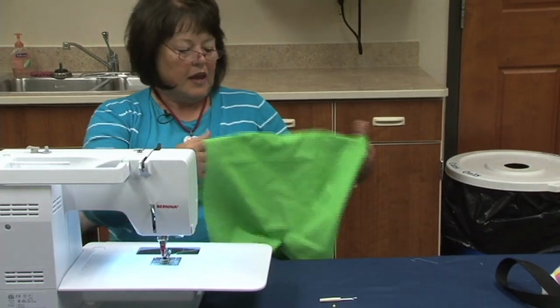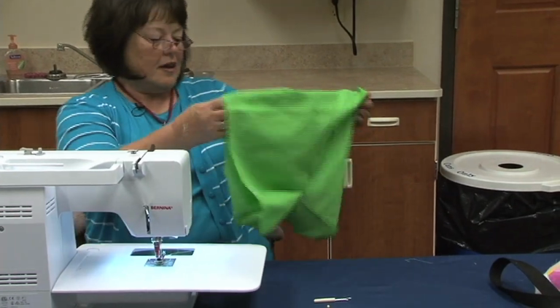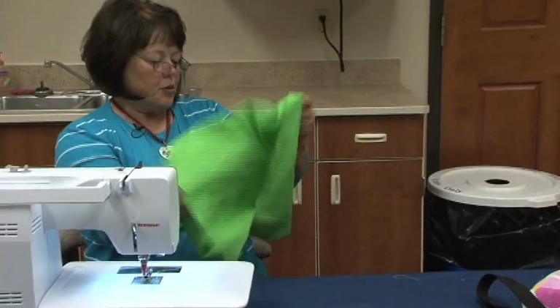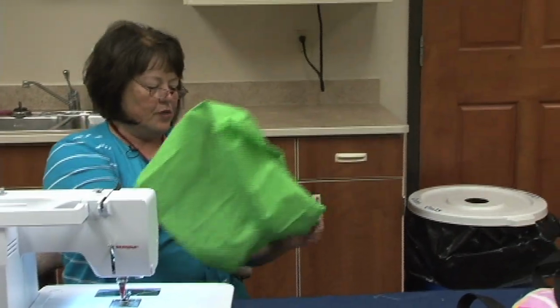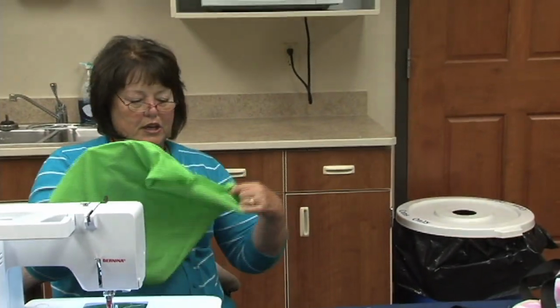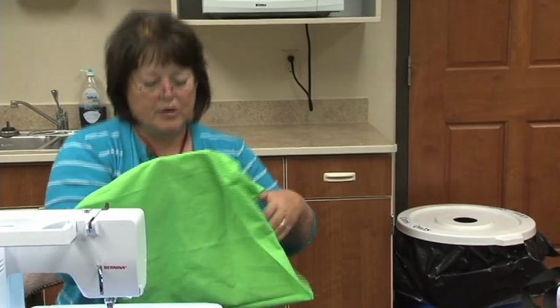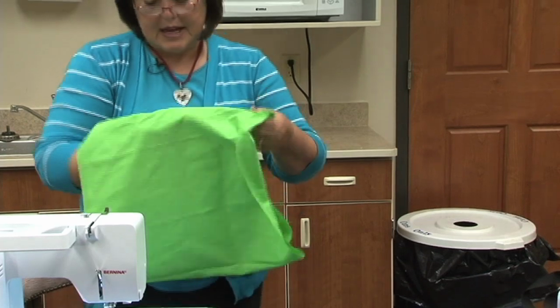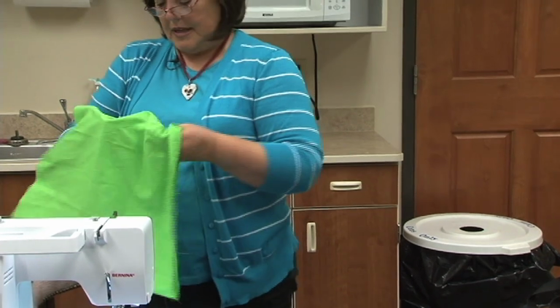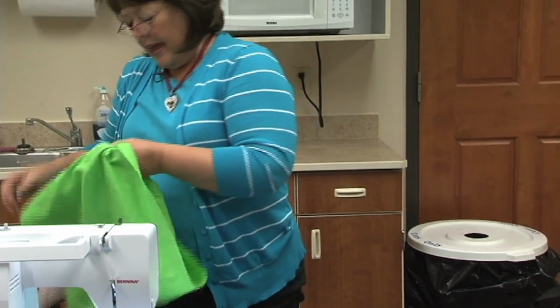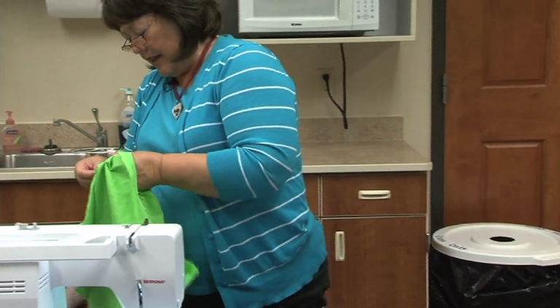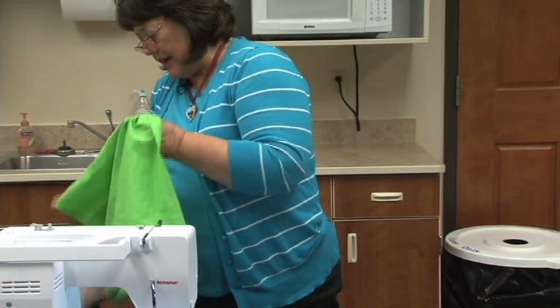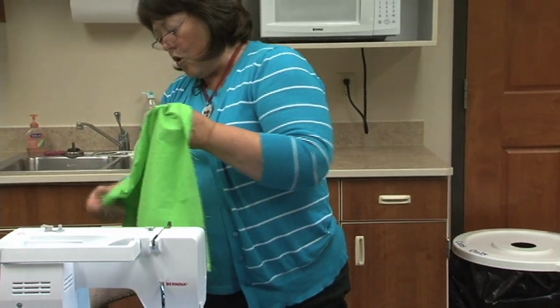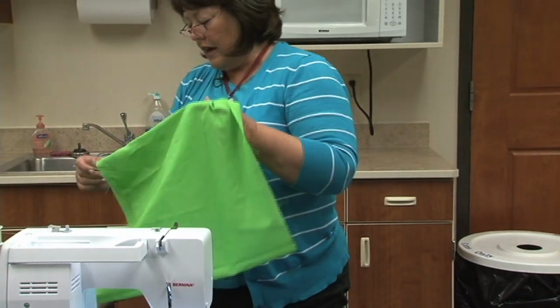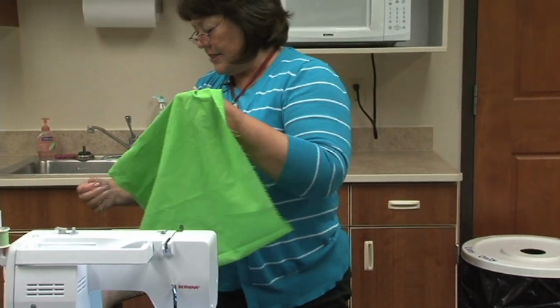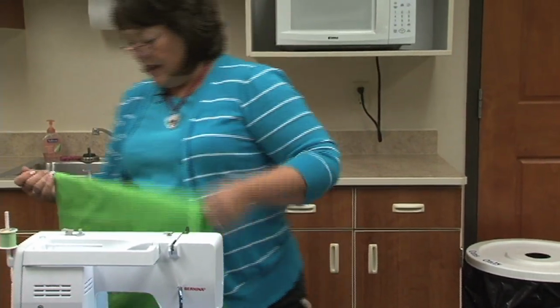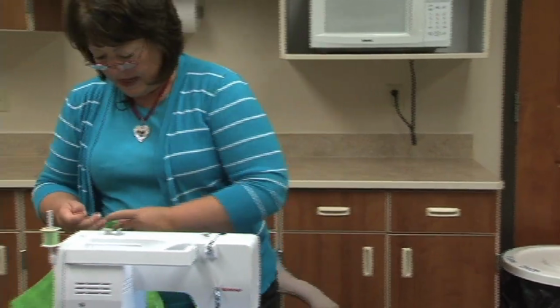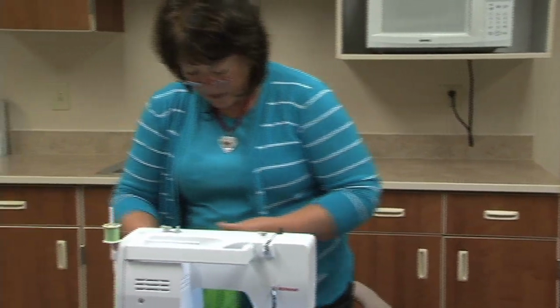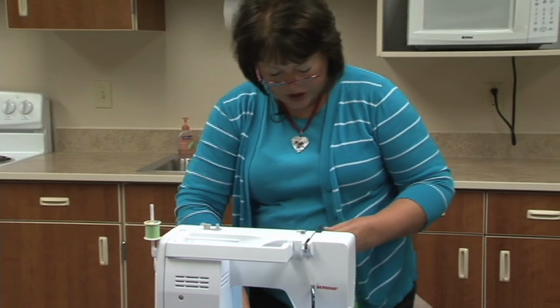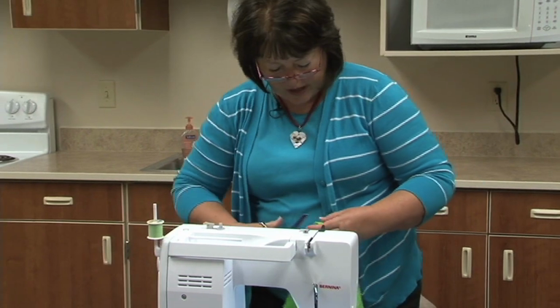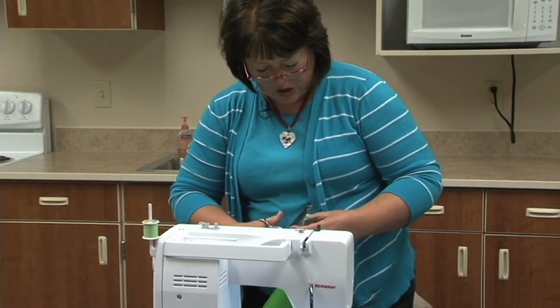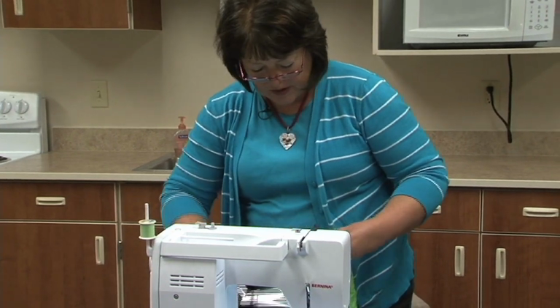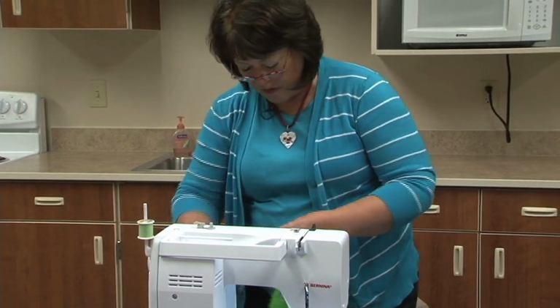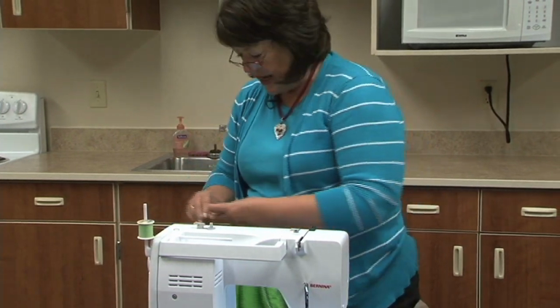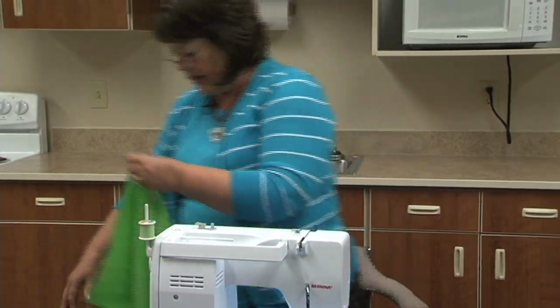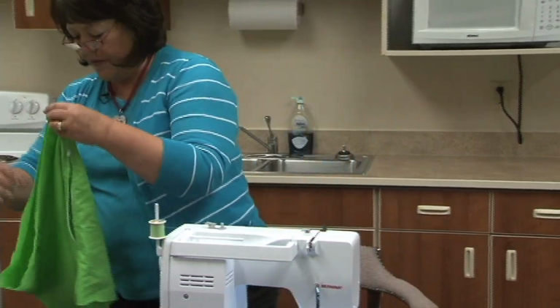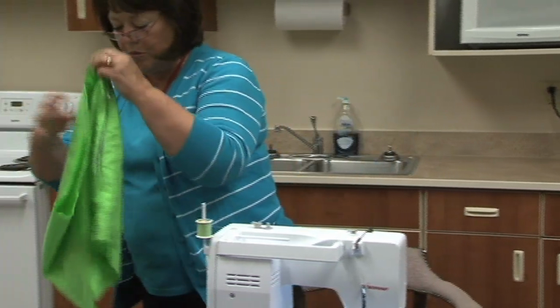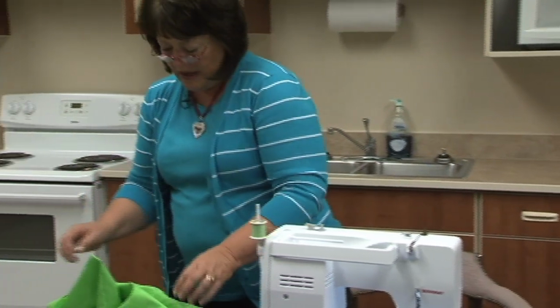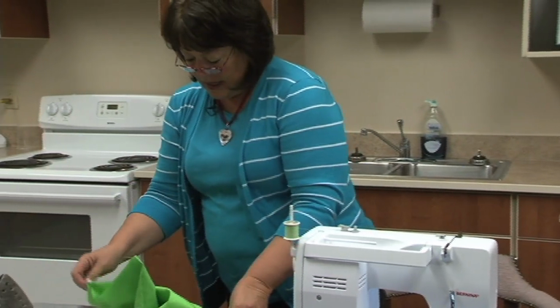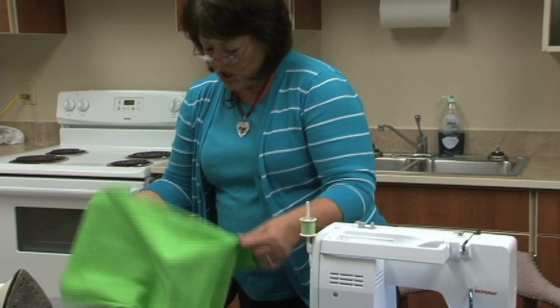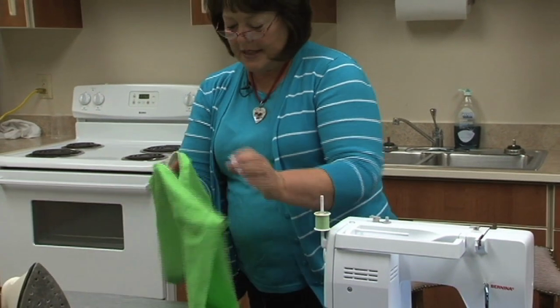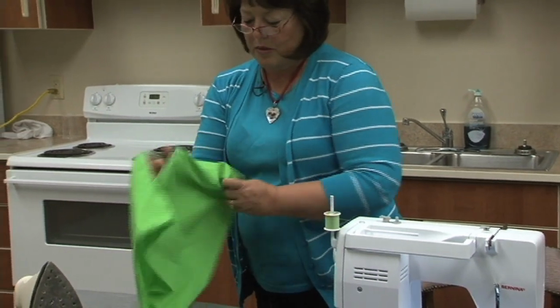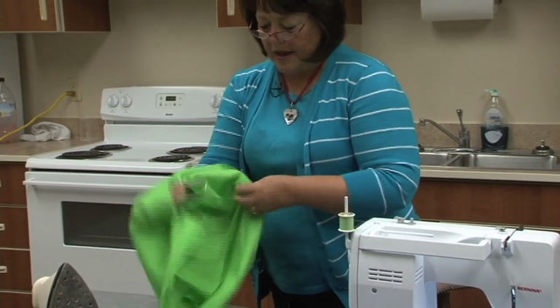You have your zipper, so now make sure you press that. You have that zipper open because the next step is you have to turn it right side out. And if your zipper is shut, you won't be able to do that.